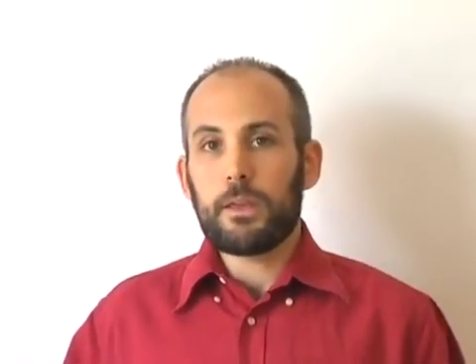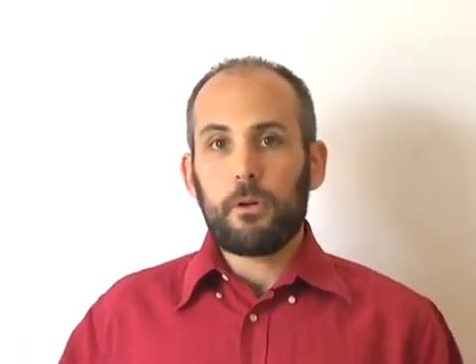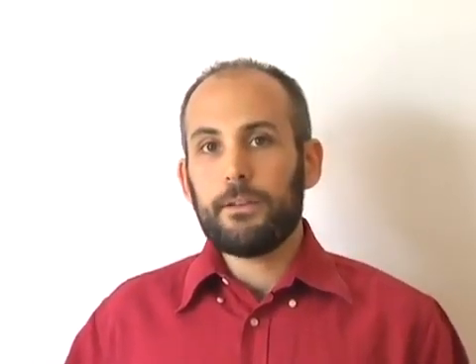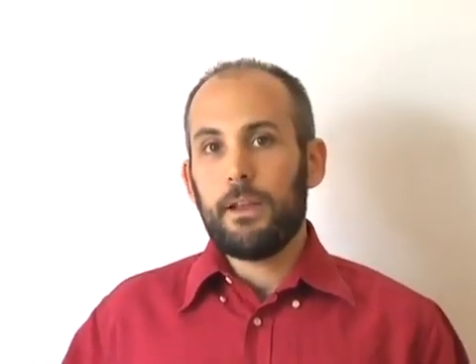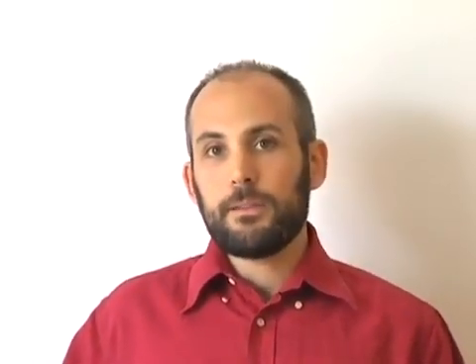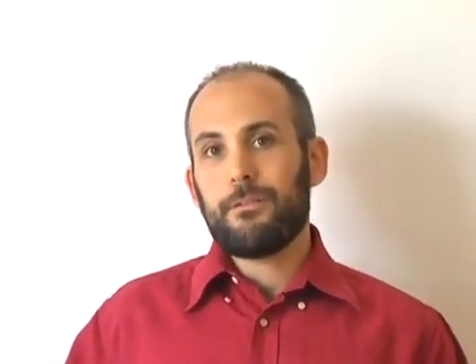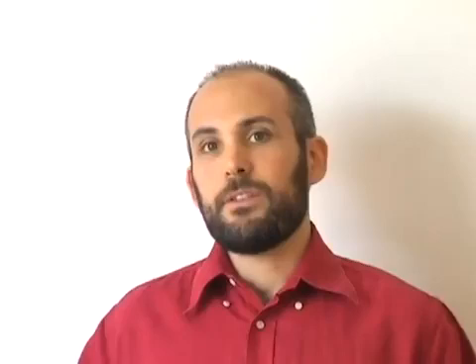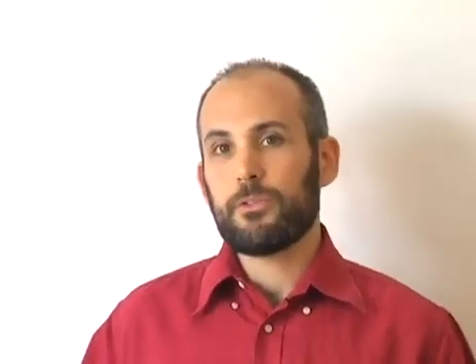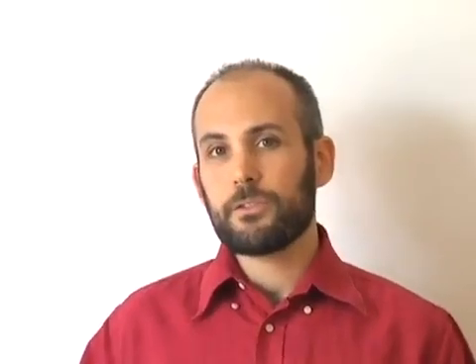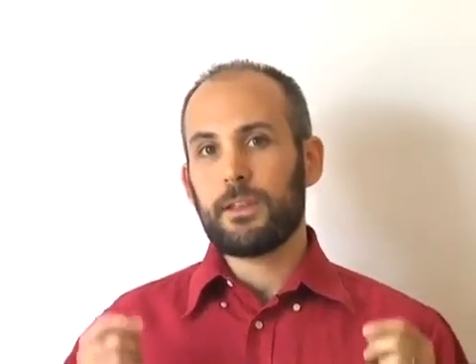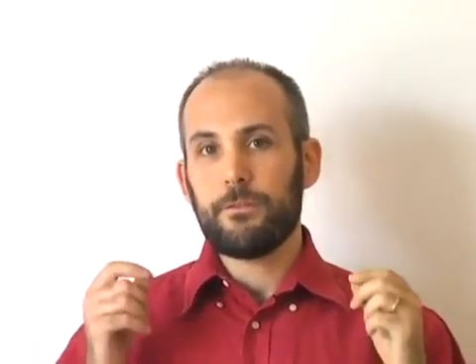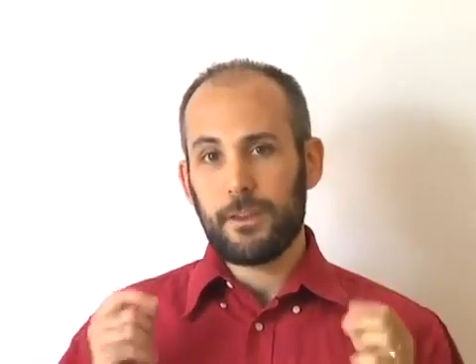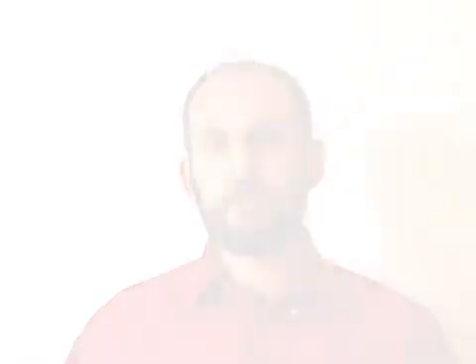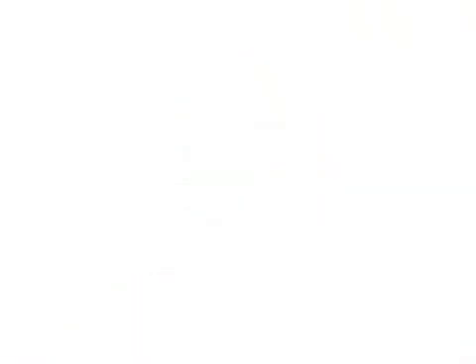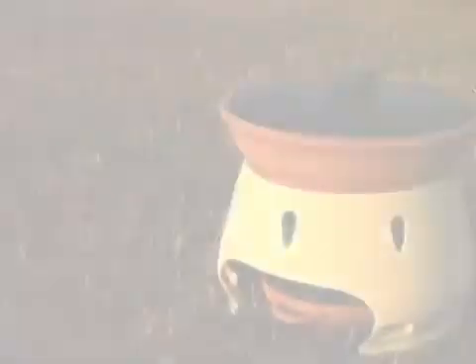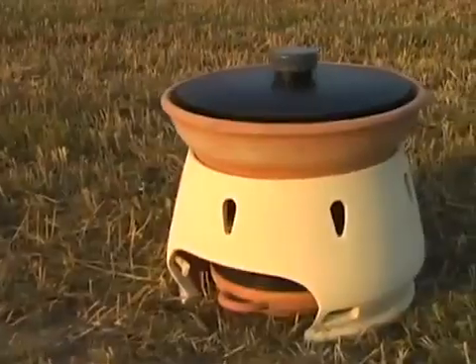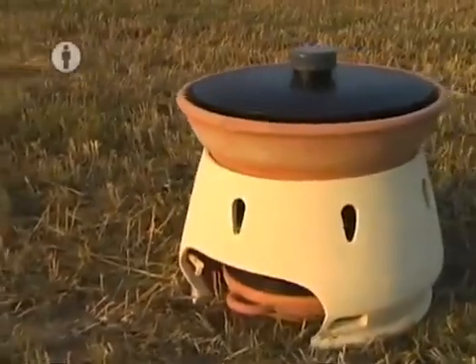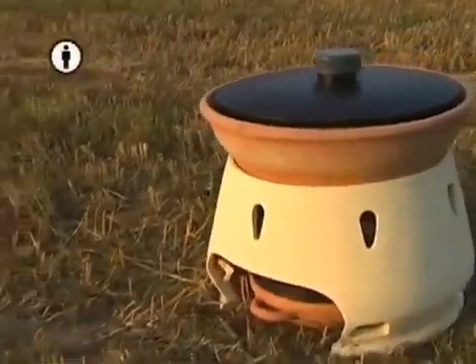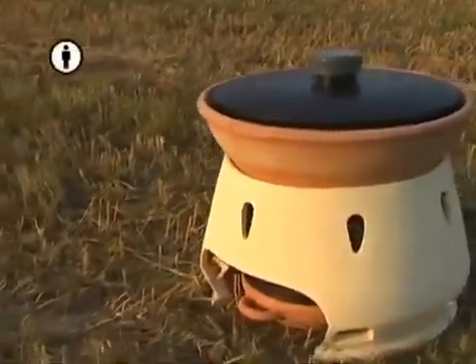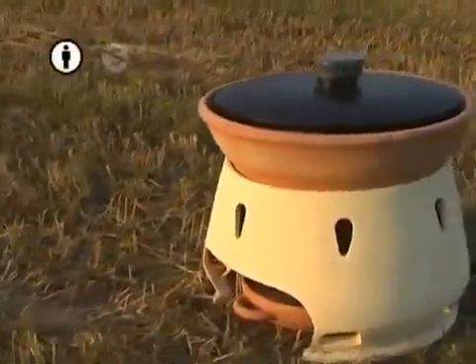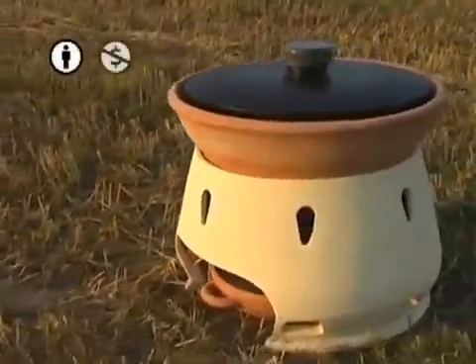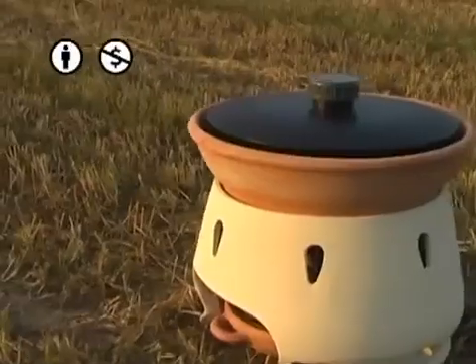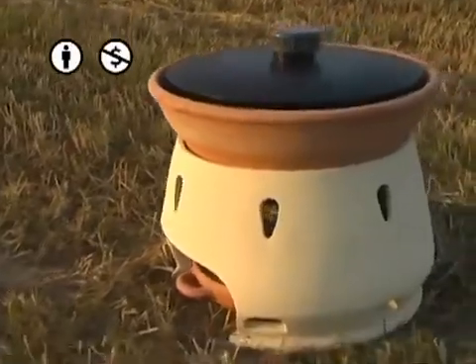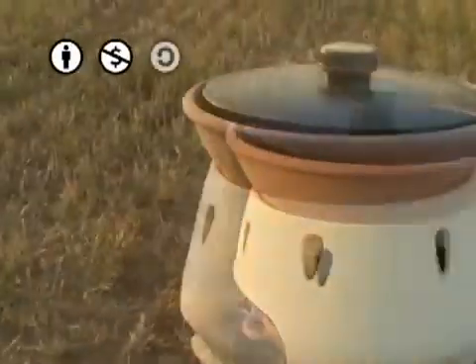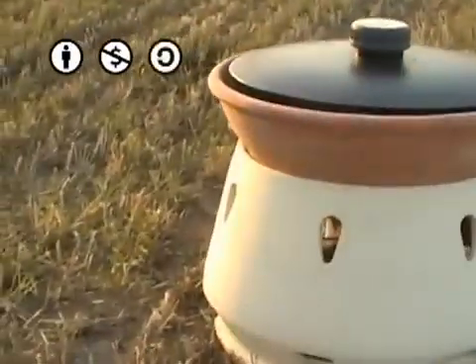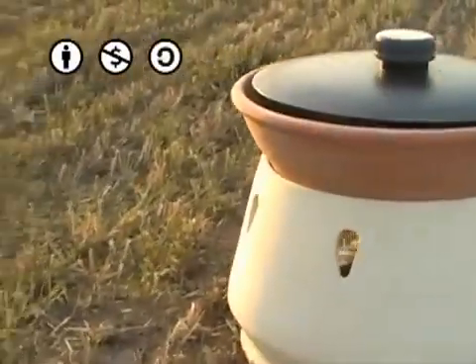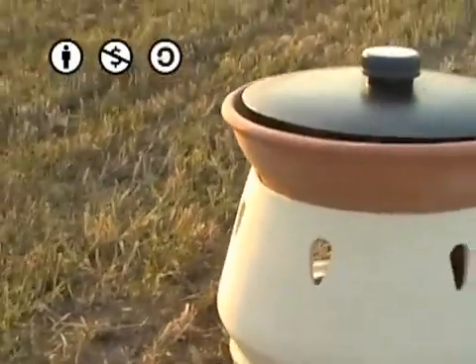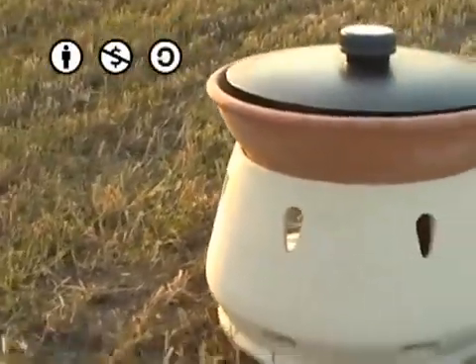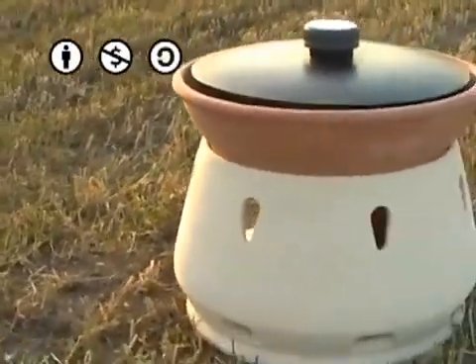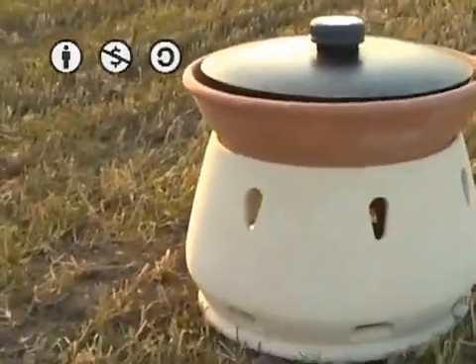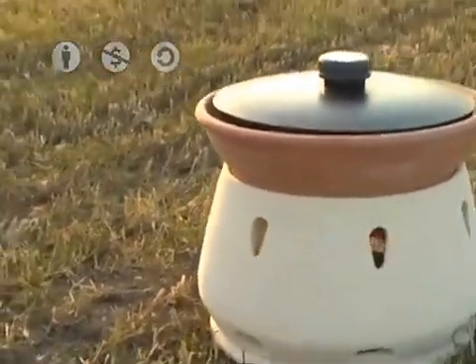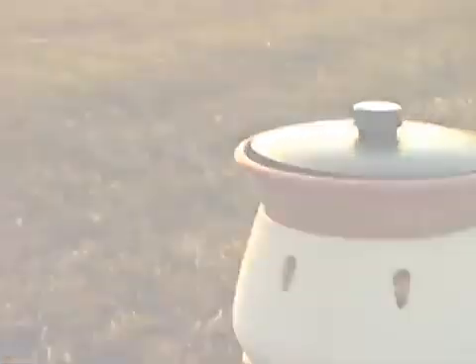I designed the Helio Domestico with a very simple construction, so it can be fixed very easily. Helio Domestico is an open source project that anyone can modify and upgrade, so it will always be a work in progress.